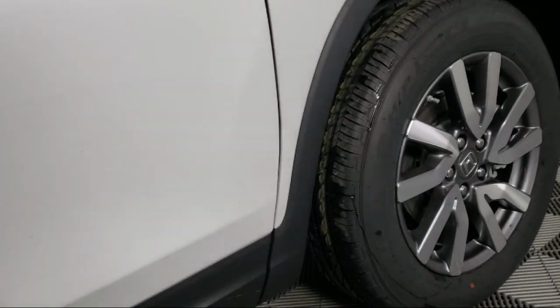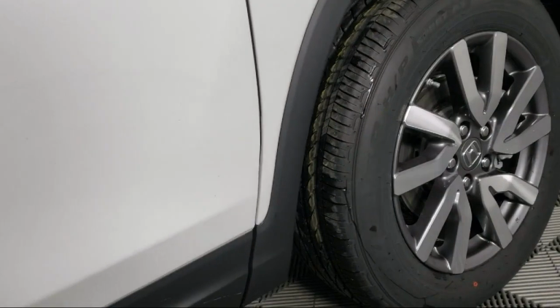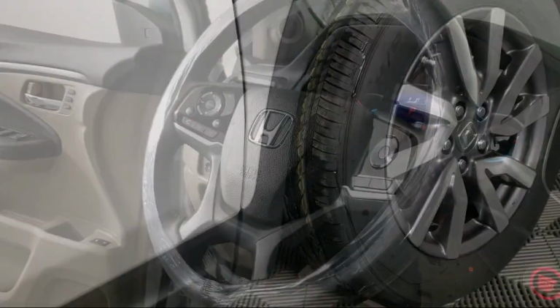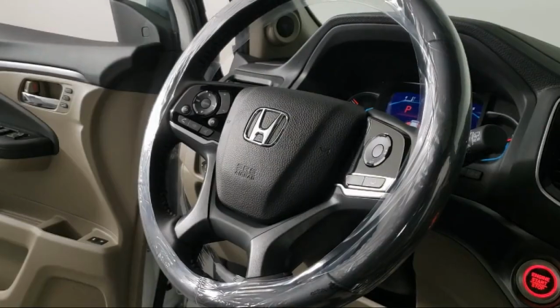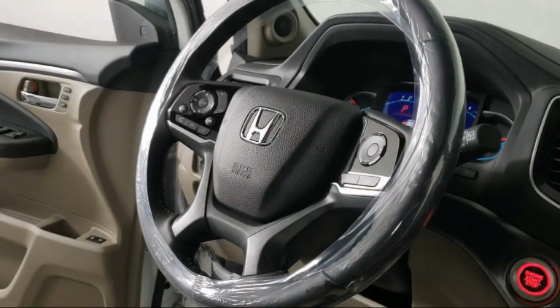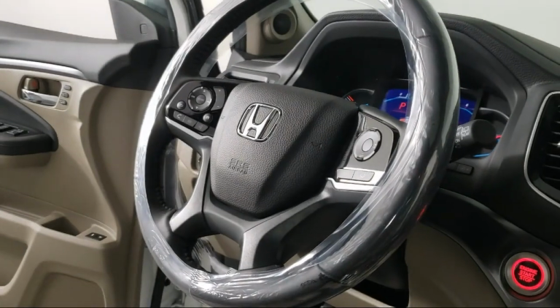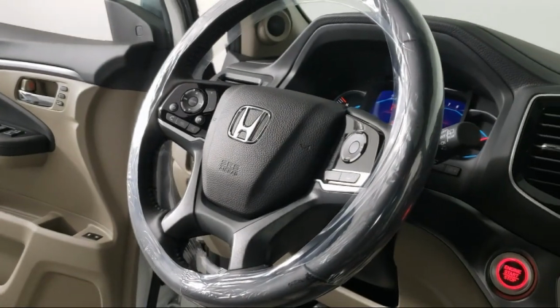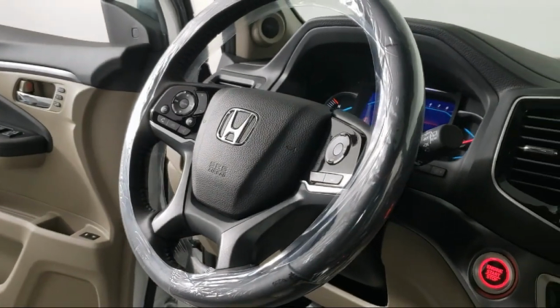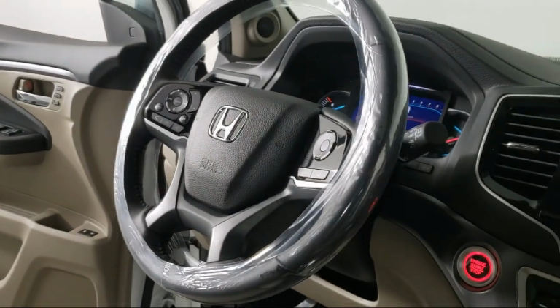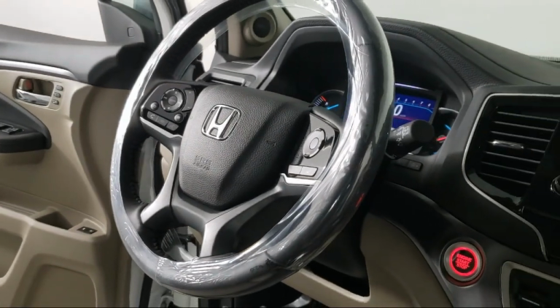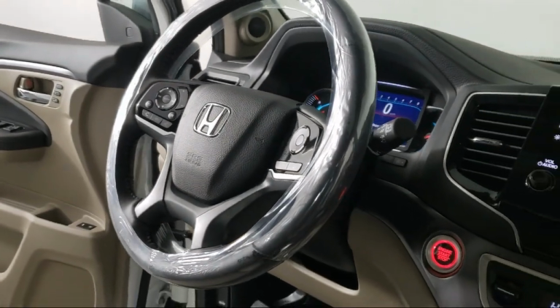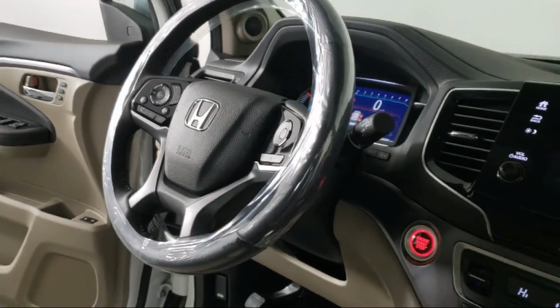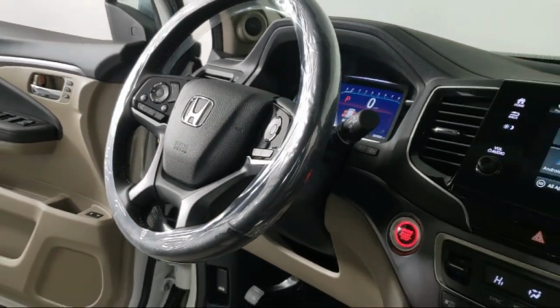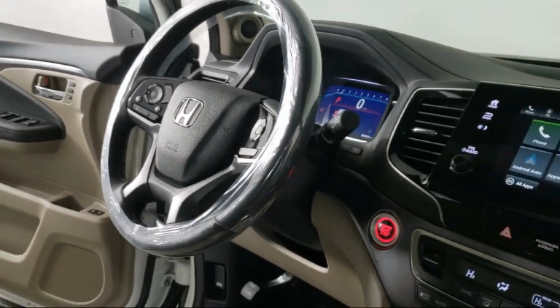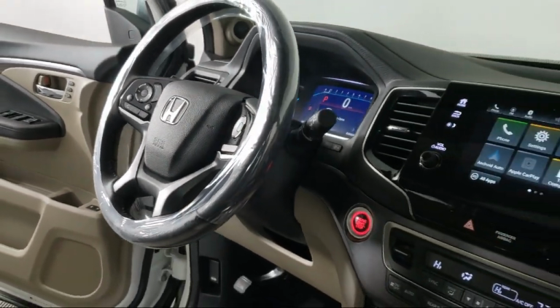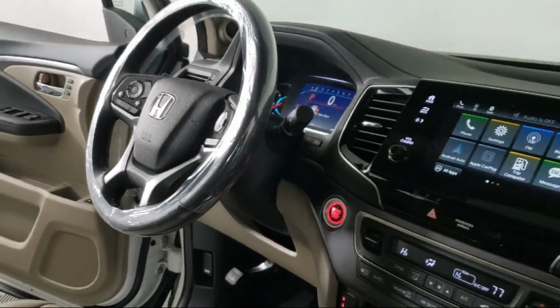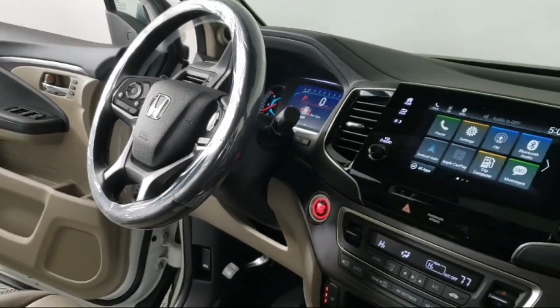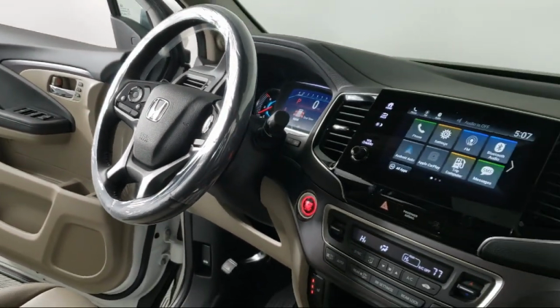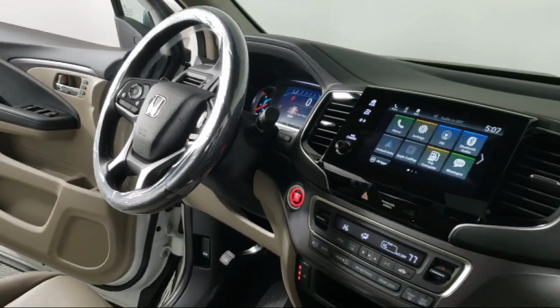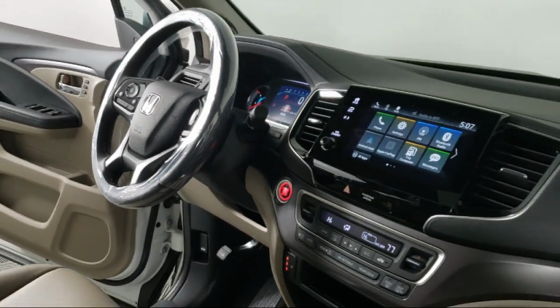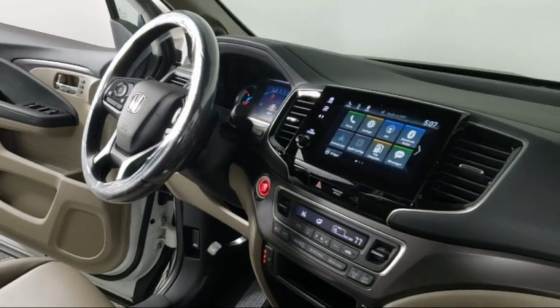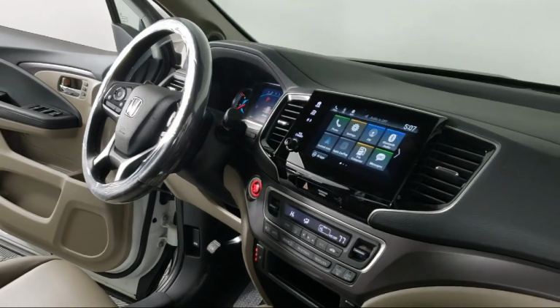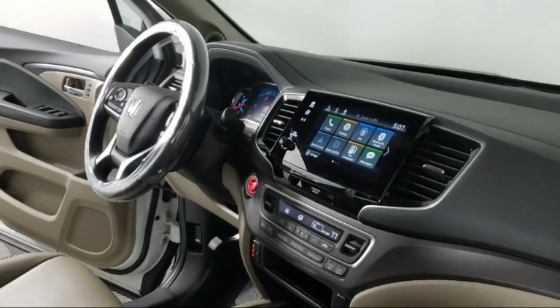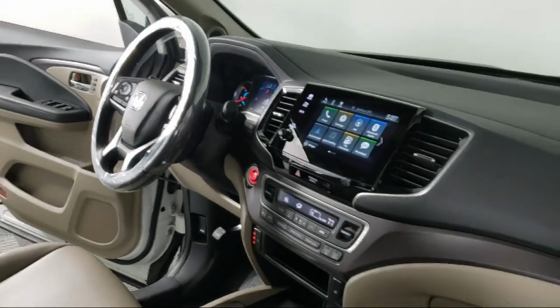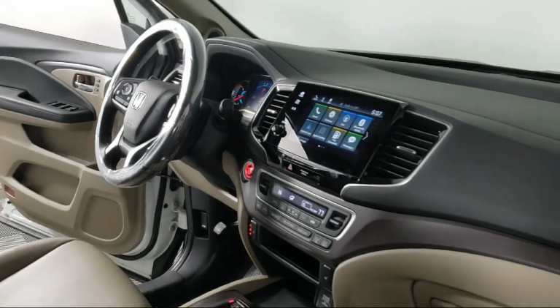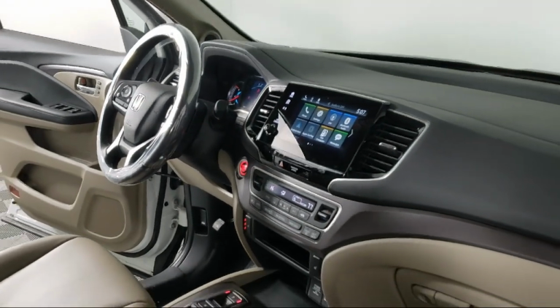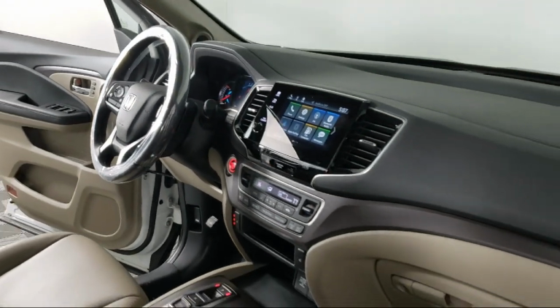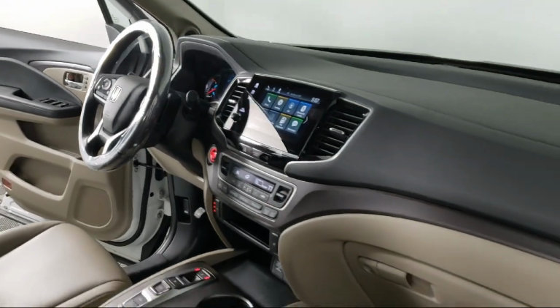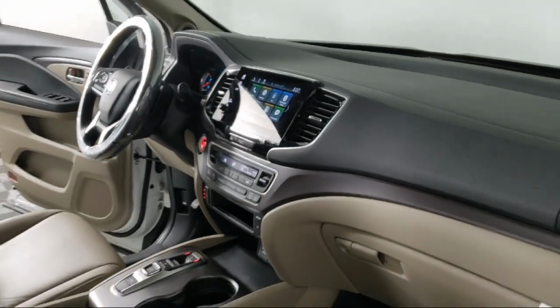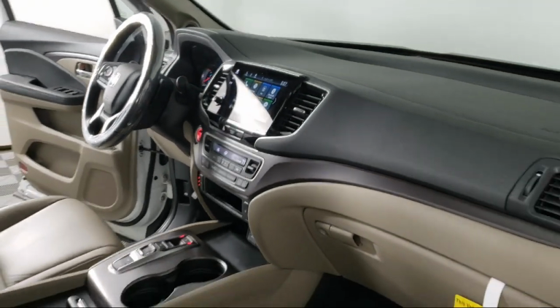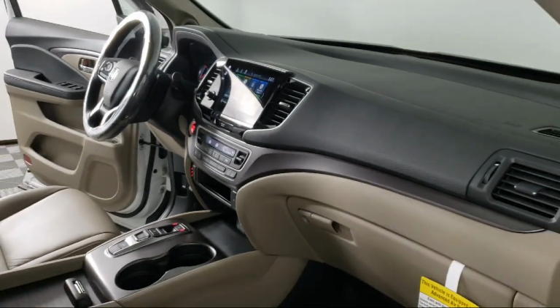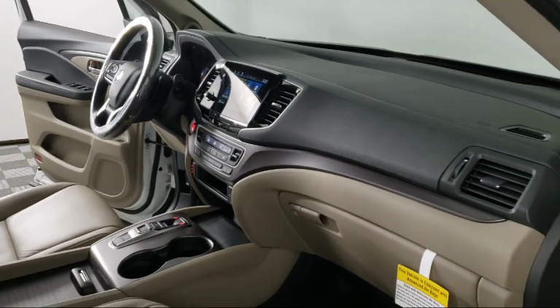Keyless entry, heated door mirrors, Sirius XM satellite radio, rear view camera, and has less than 5,000 miles on the odometer.